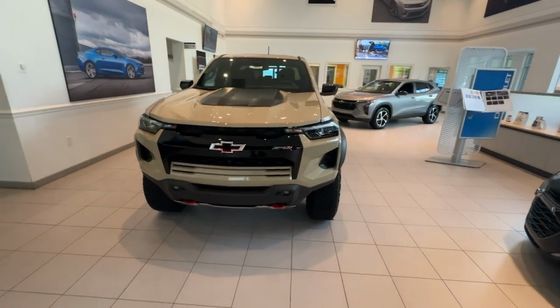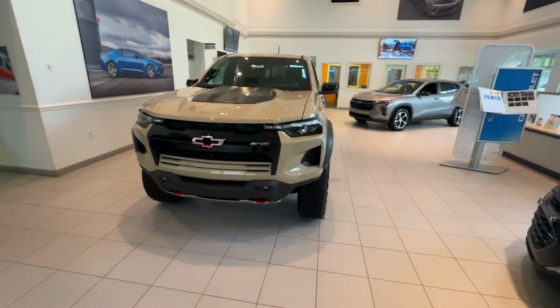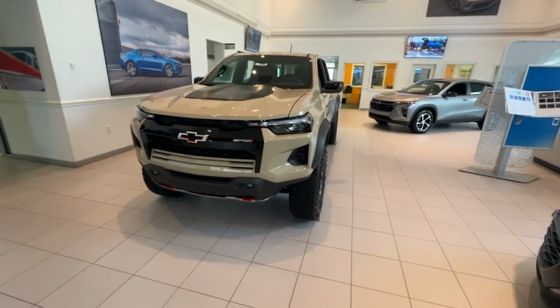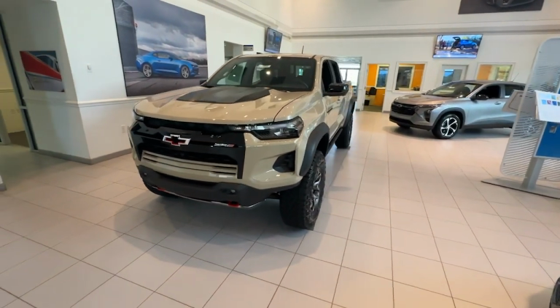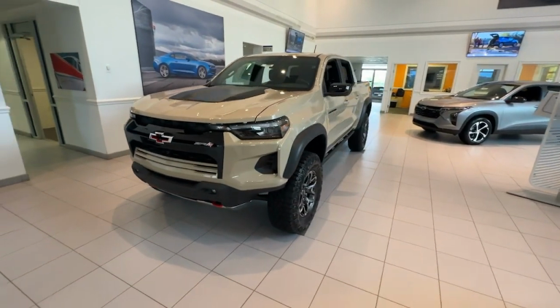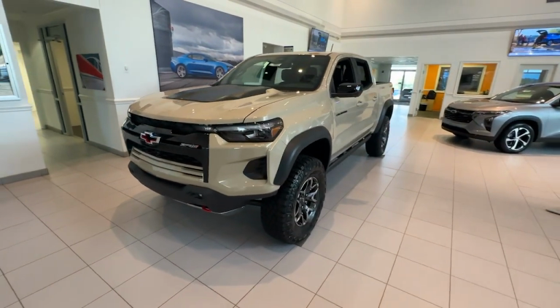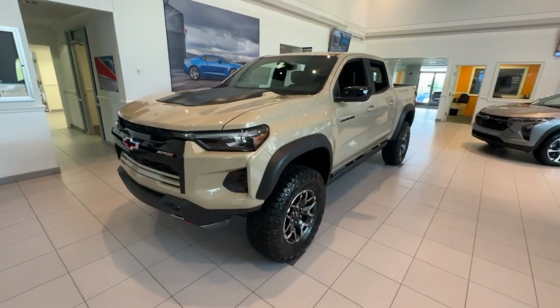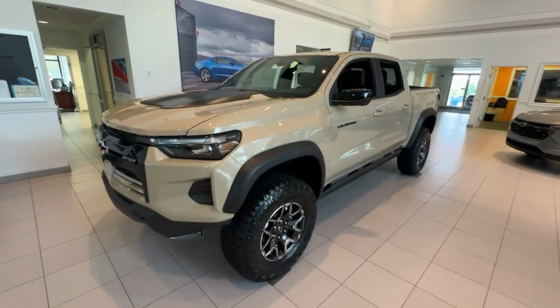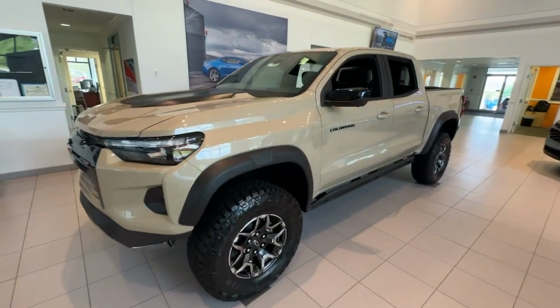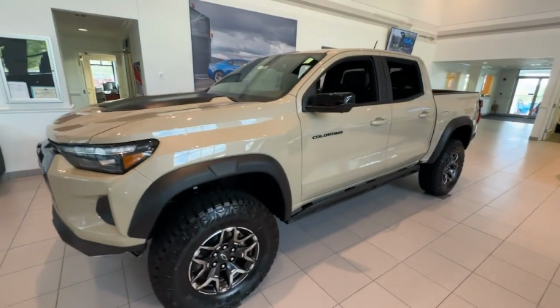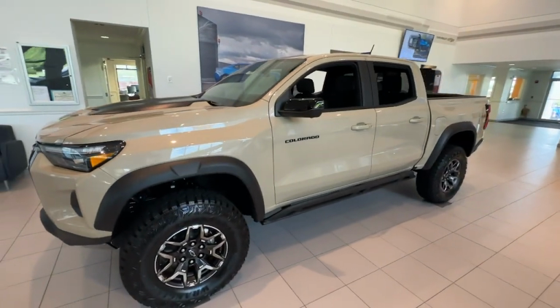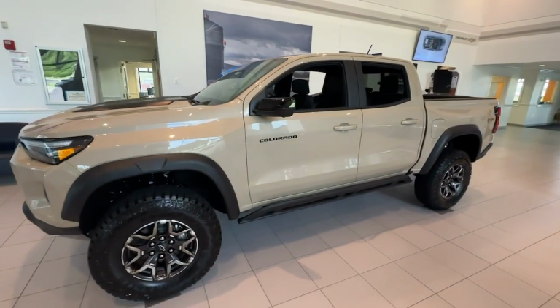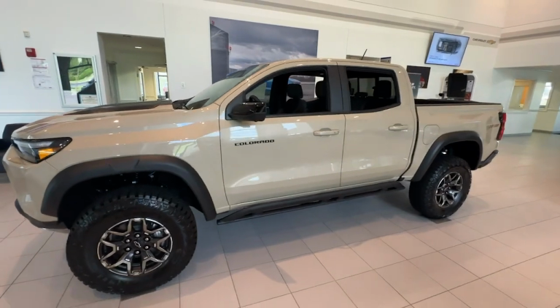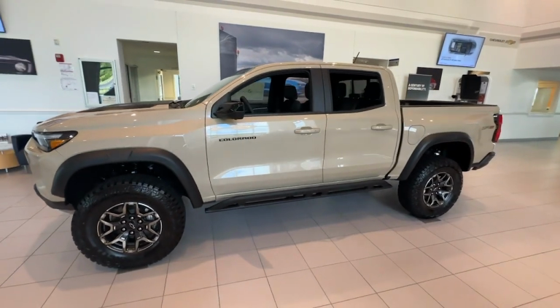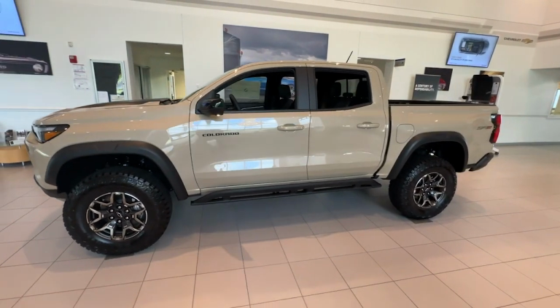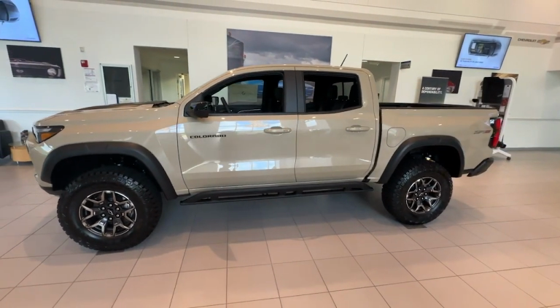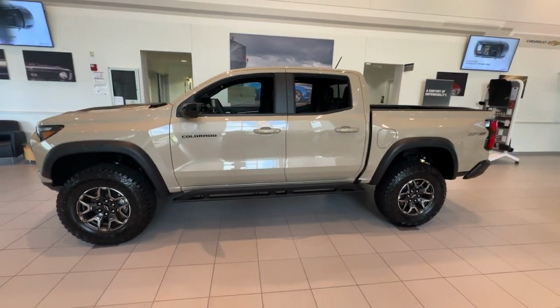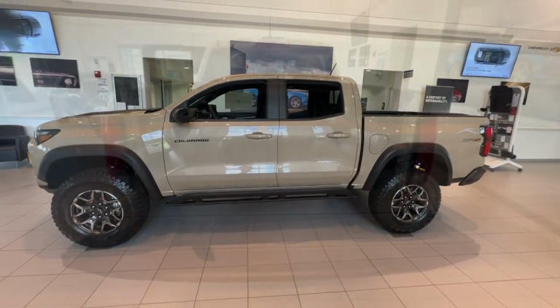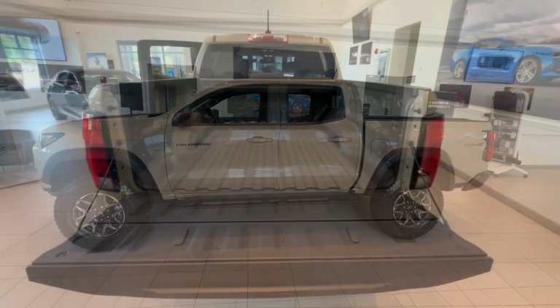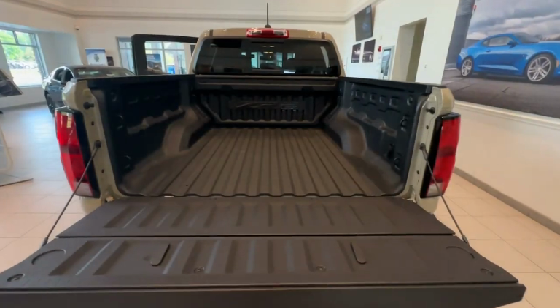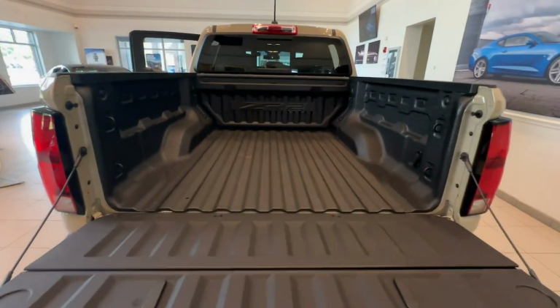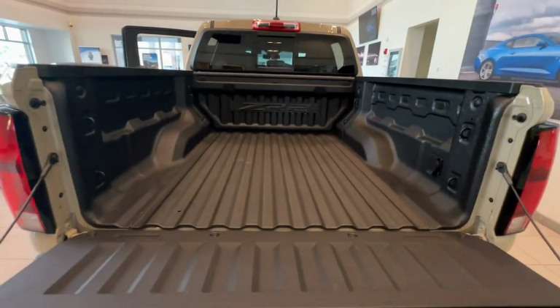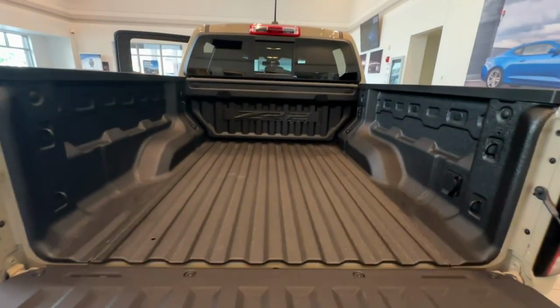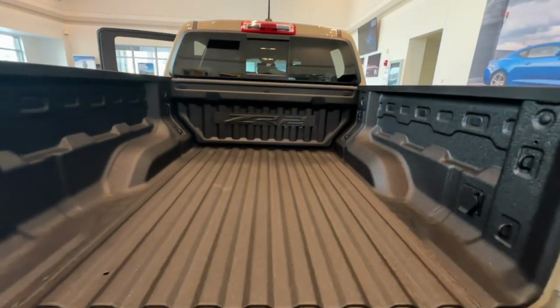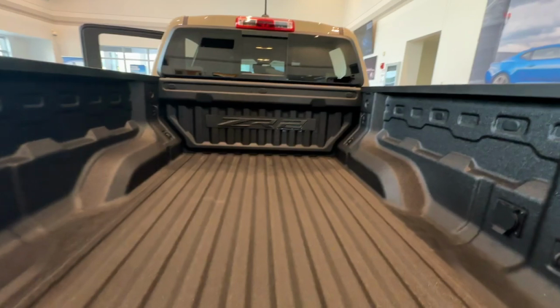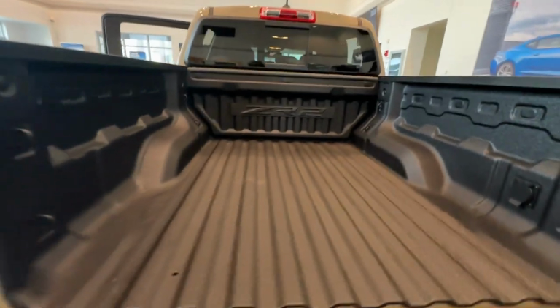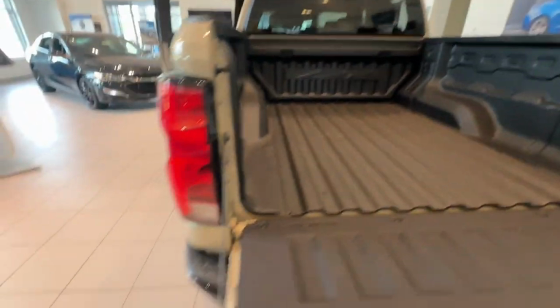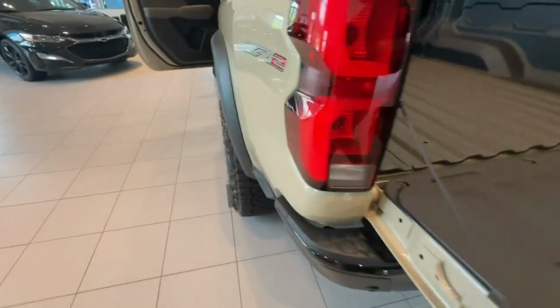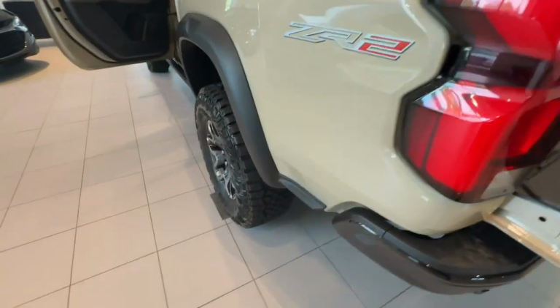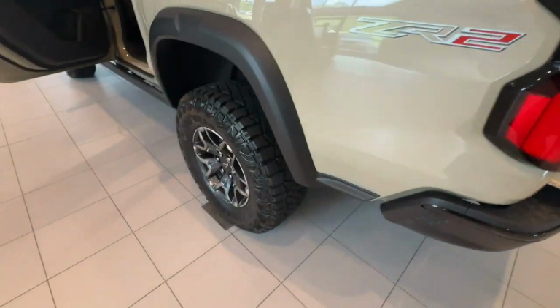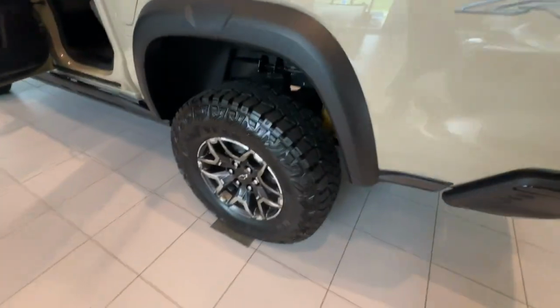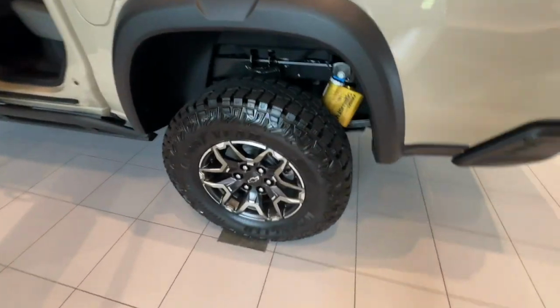Additional features include keyless entry, adaptive cruise control, four-wheel drive, heated mirrors, fog lamps, and remote engine start. Don't miss out on comfort just because you need a pickup — get the best of both worlds in the Colorado.